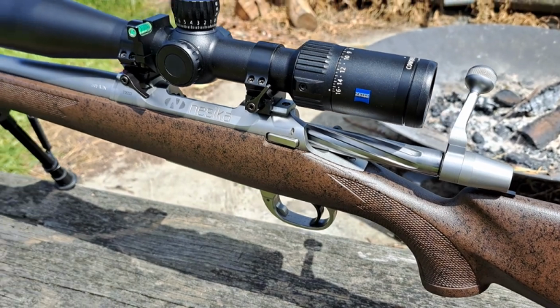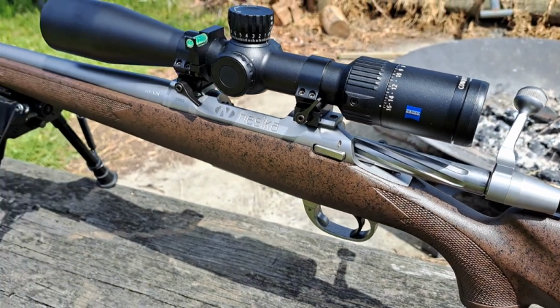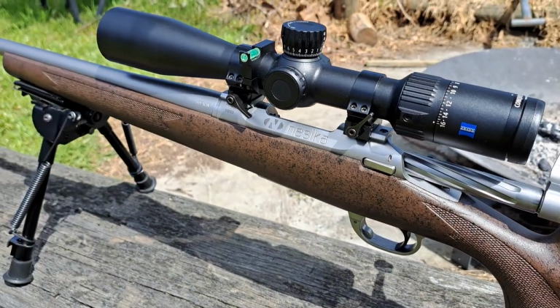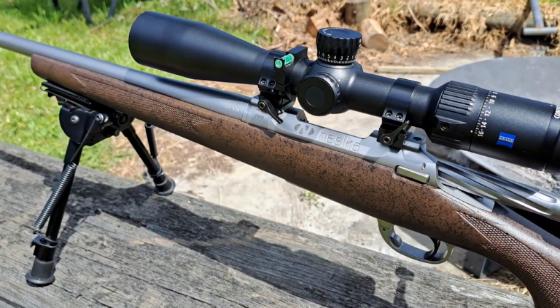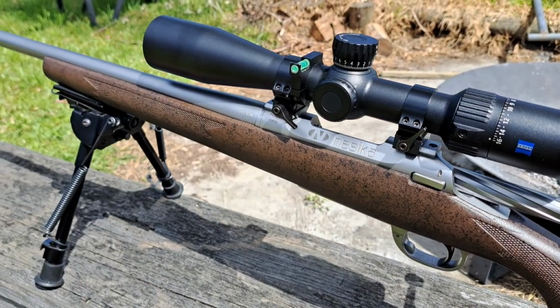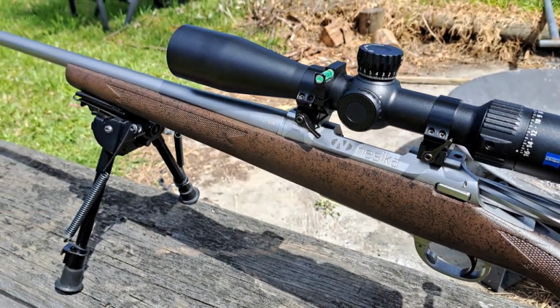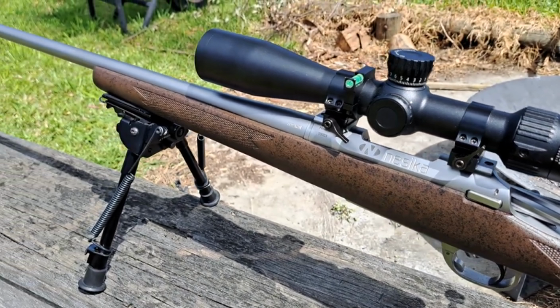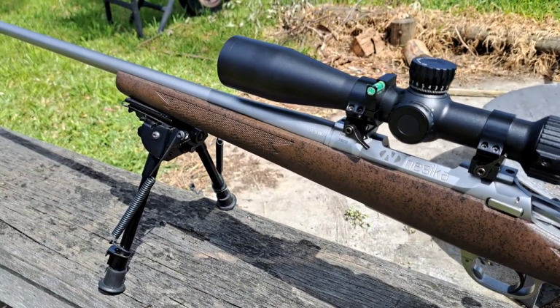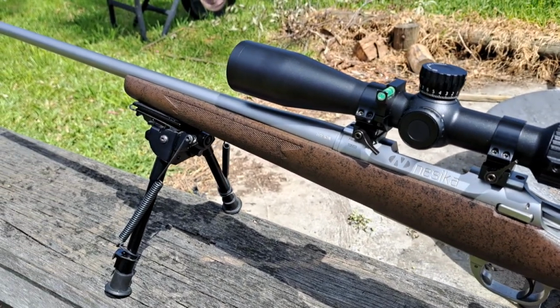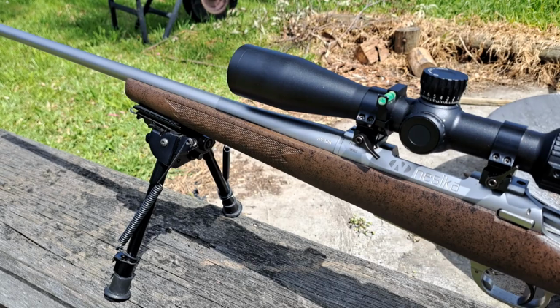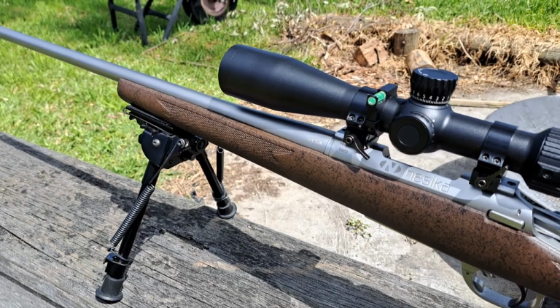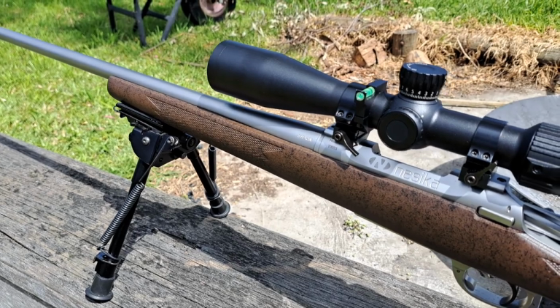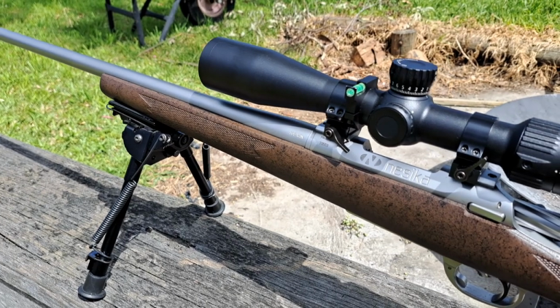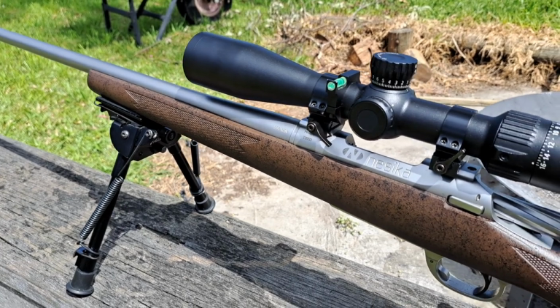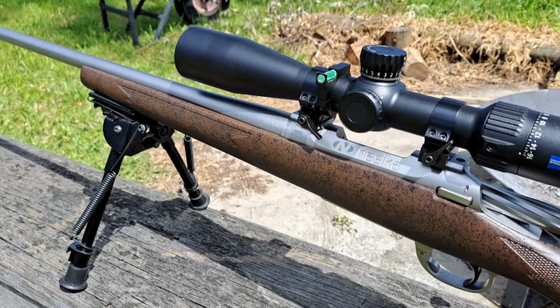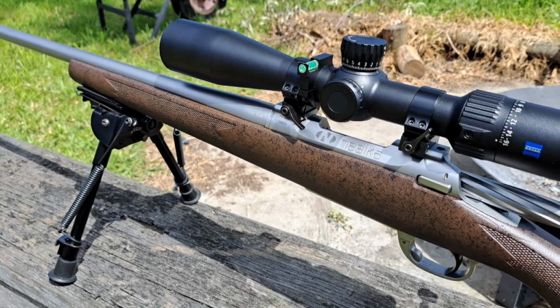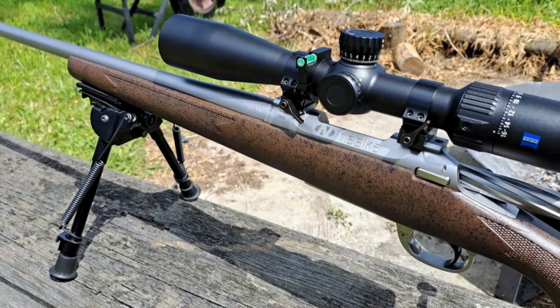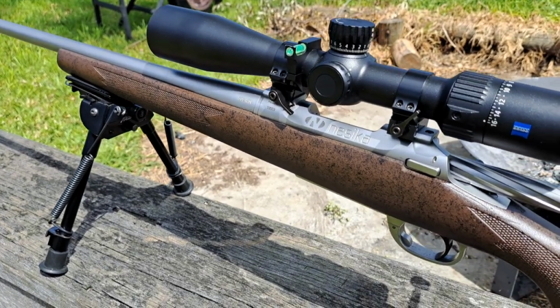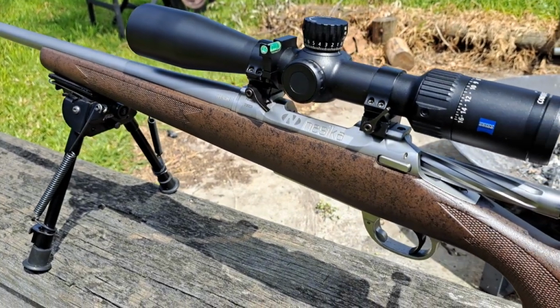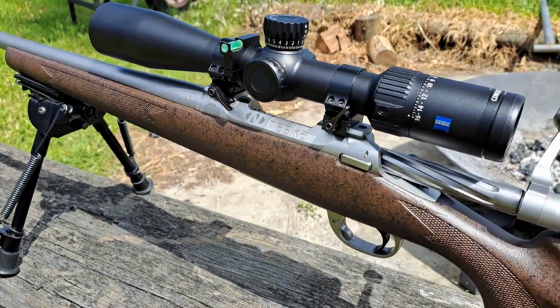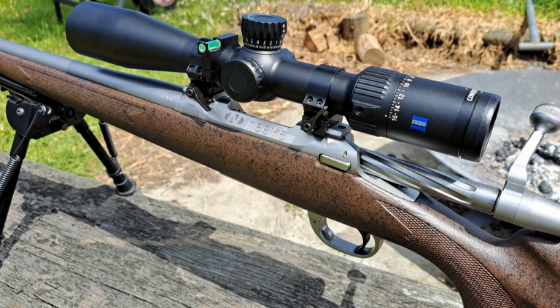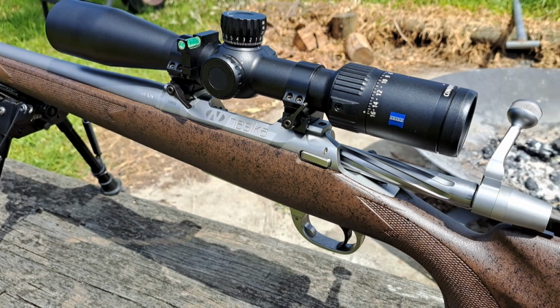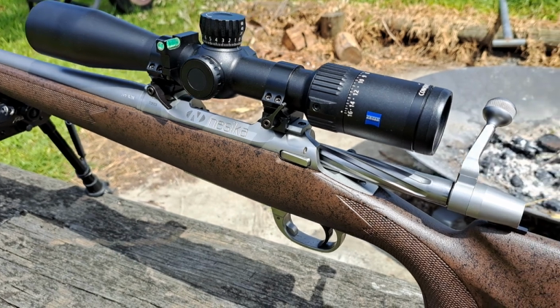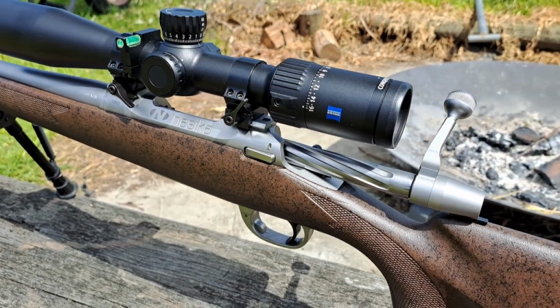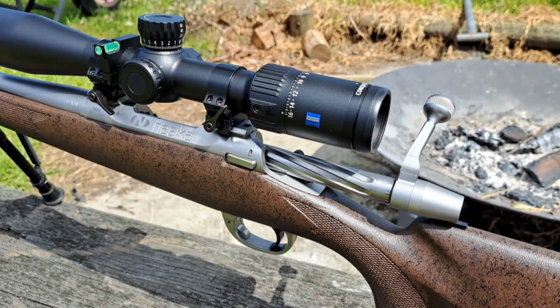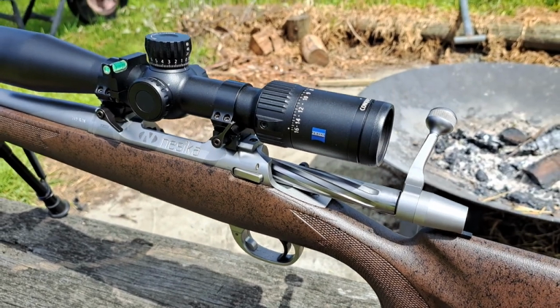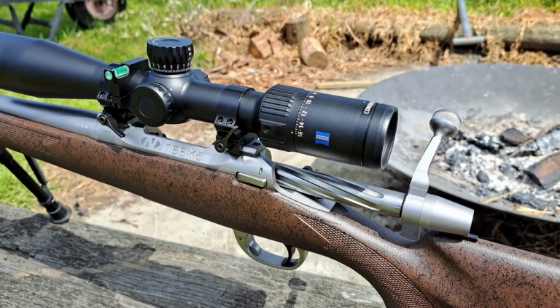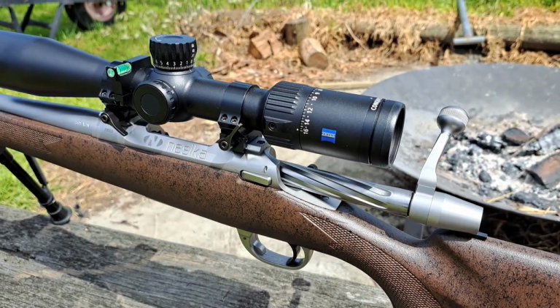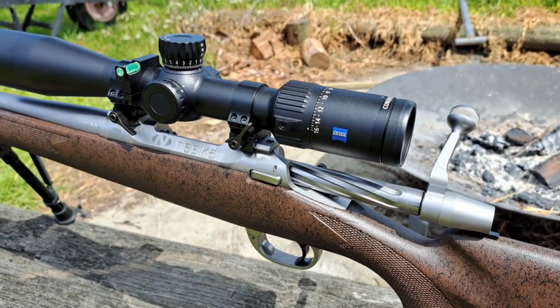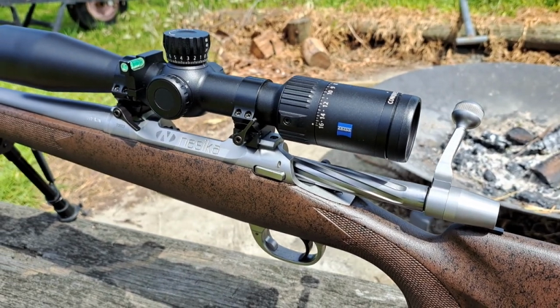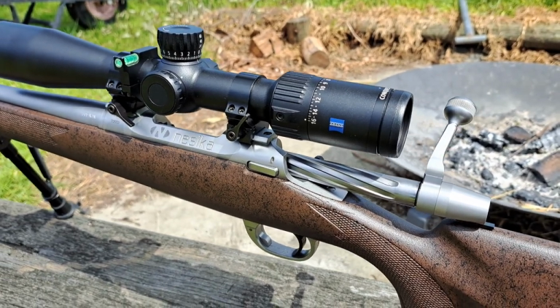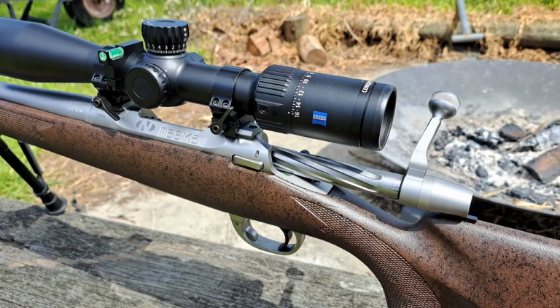I bought it off a bloke who bought it new and he's never fired it, and I haven't either, but I've got some 168-grain bullets coming to give it a try through a Zeiss V4 for the time being.